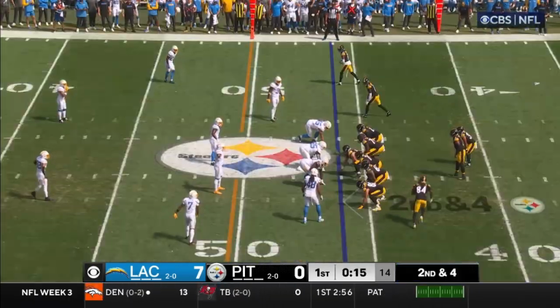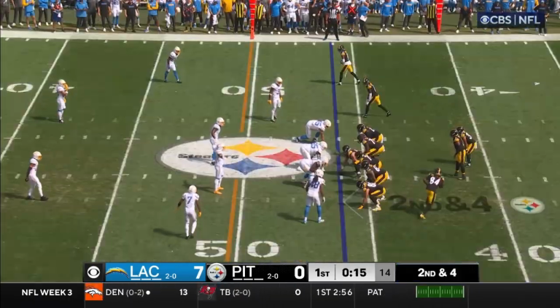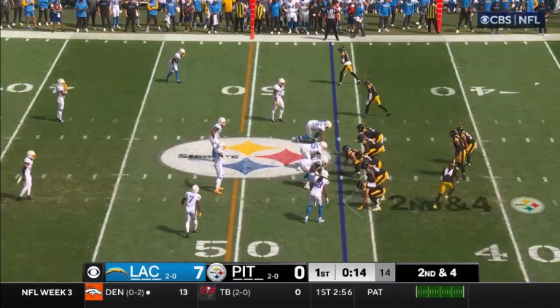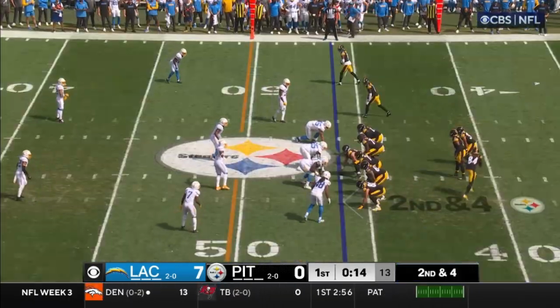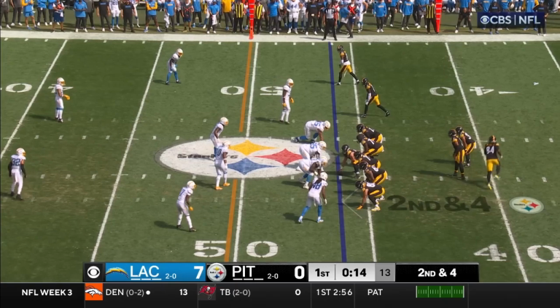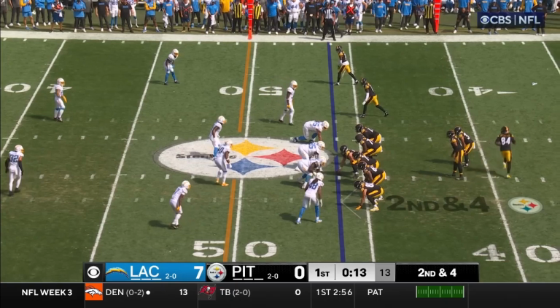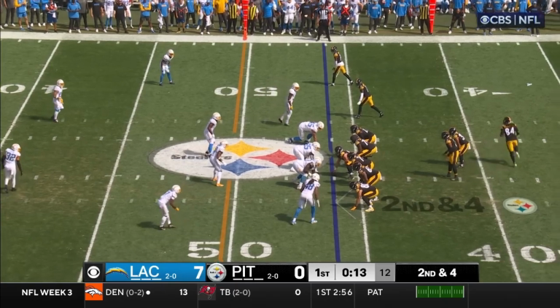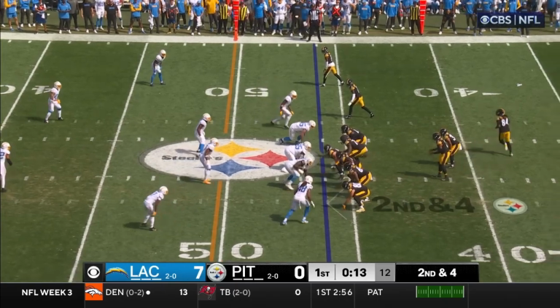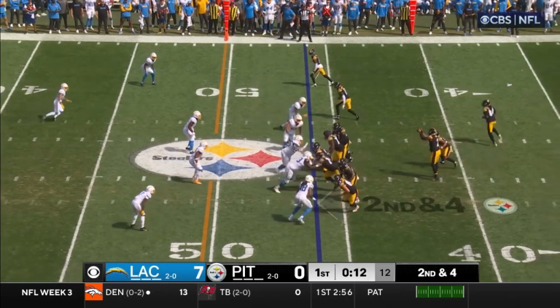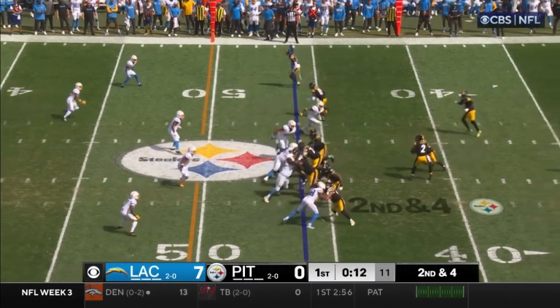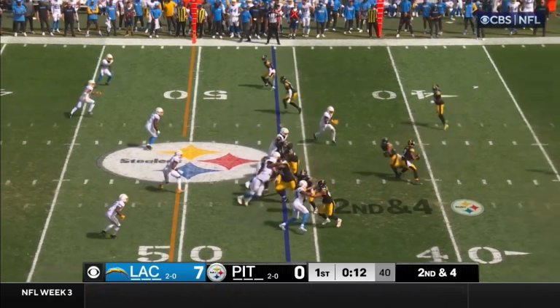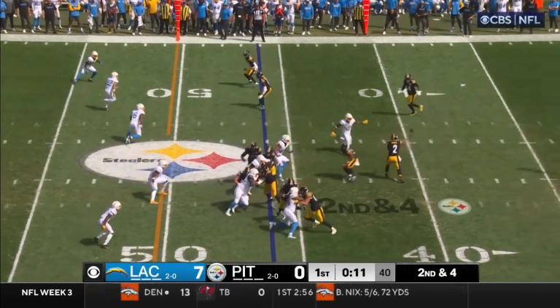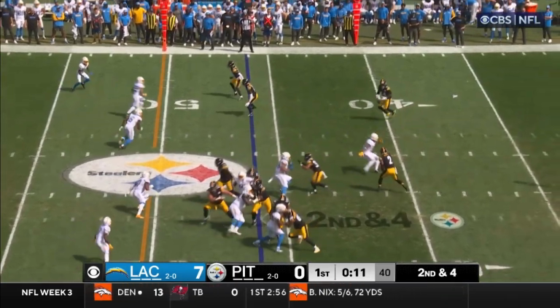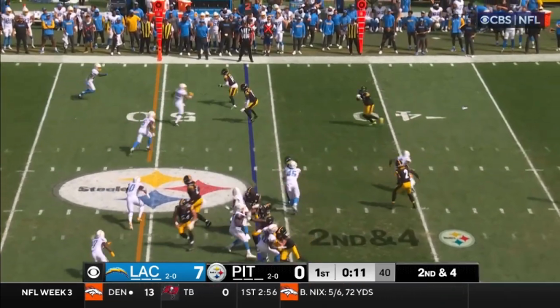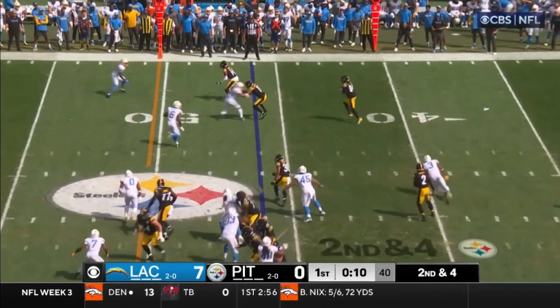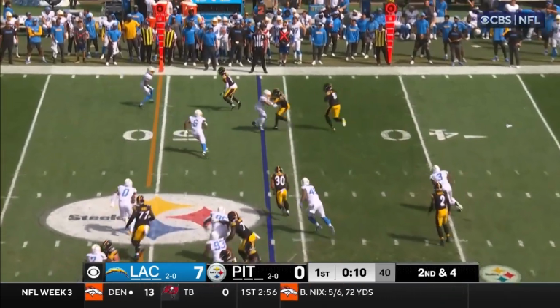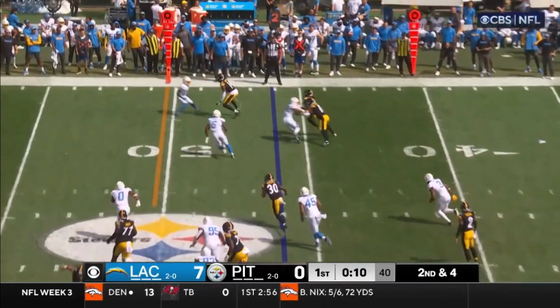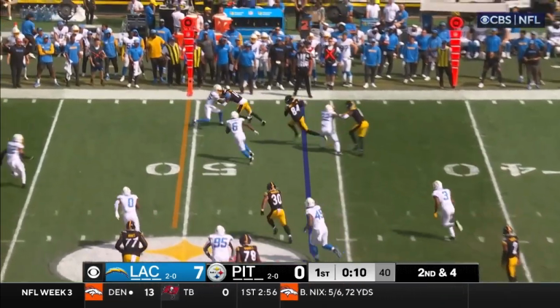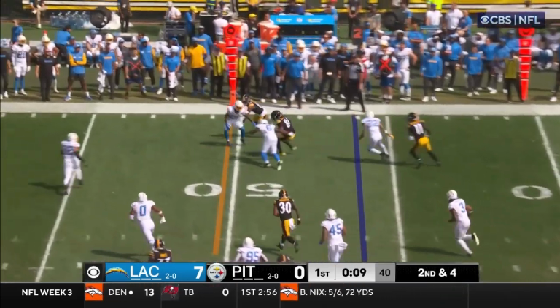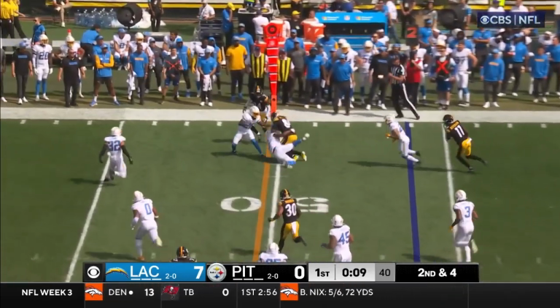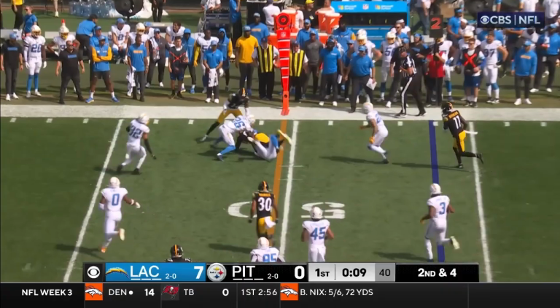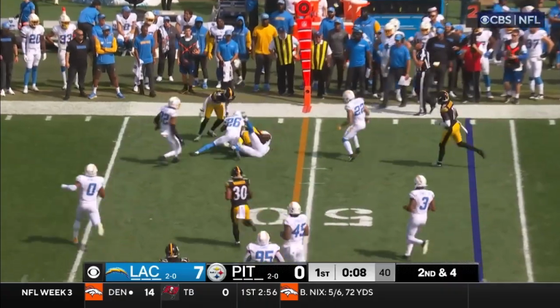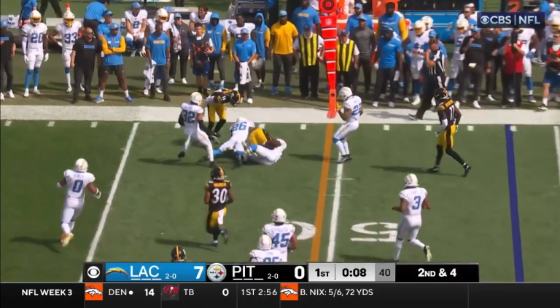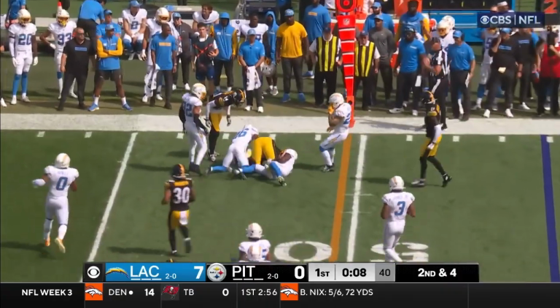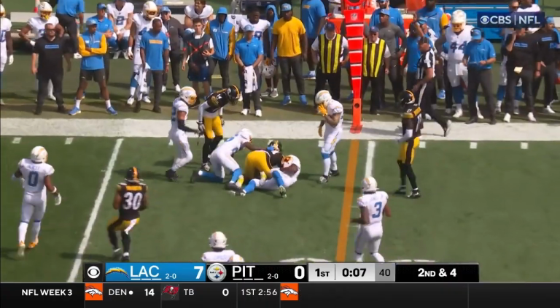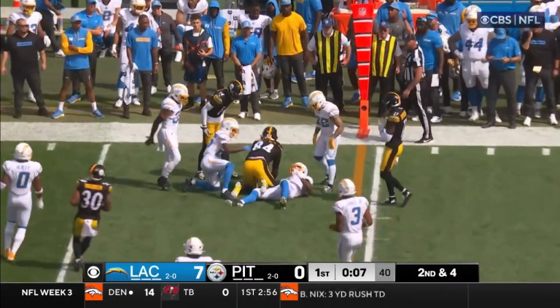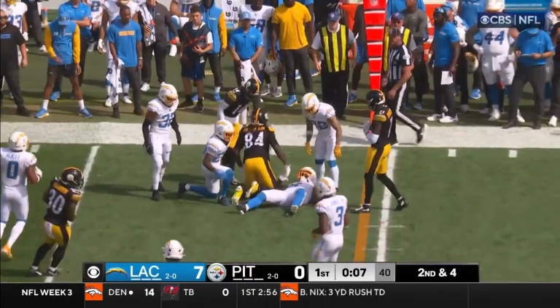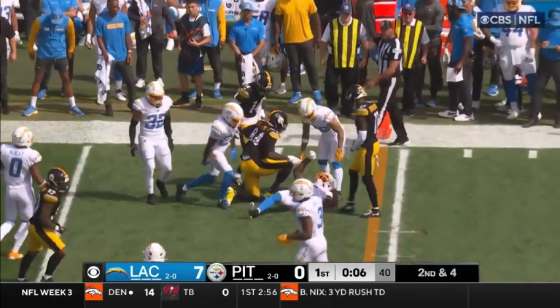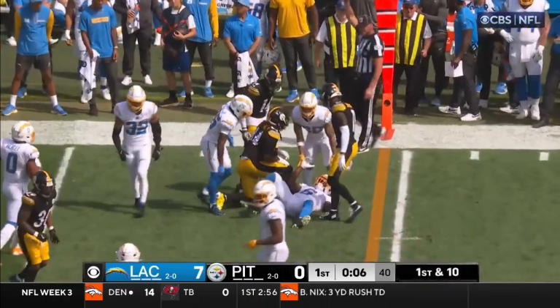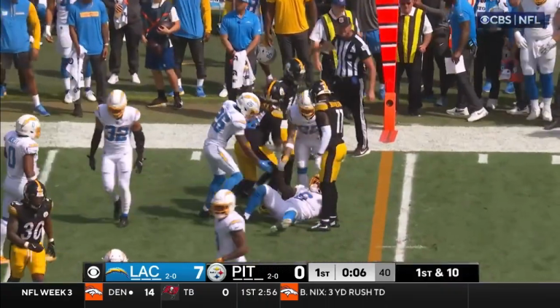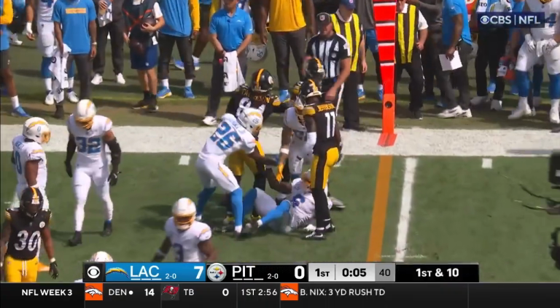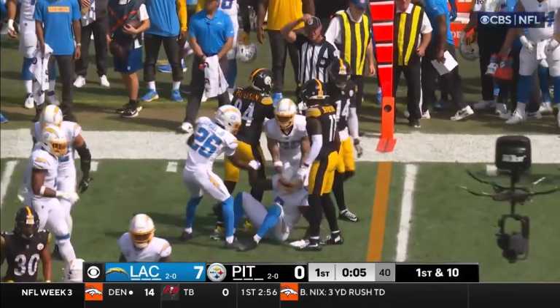He plays receiver, running back — they use him everywhere. He goes in motion, Kajica. Second and four, they go to him. For Darrell, hits it on the other side of the 50.